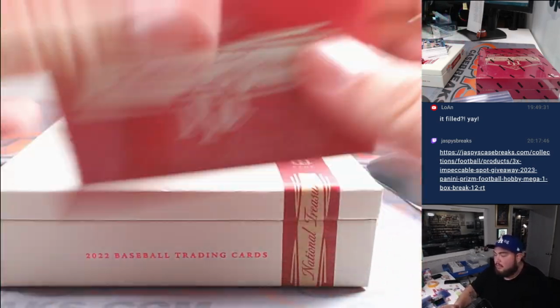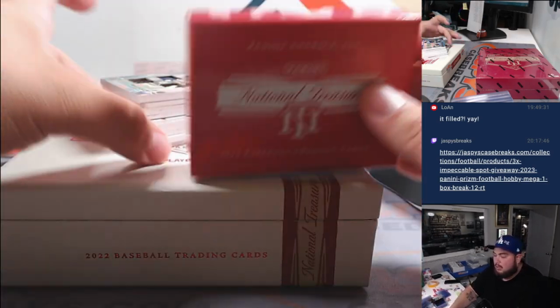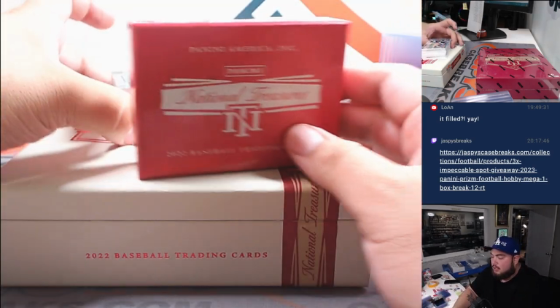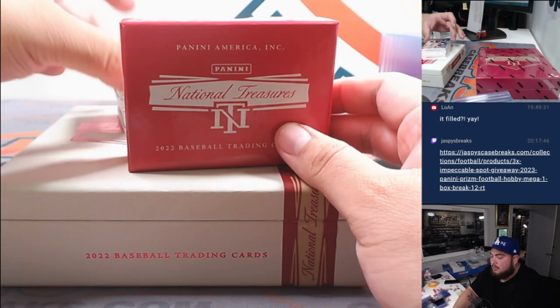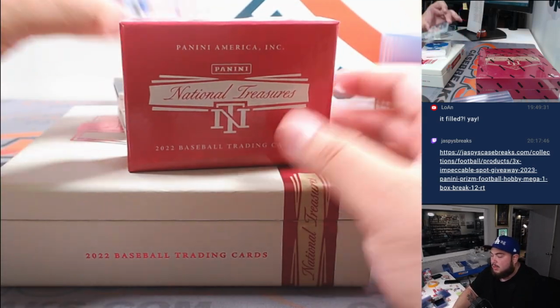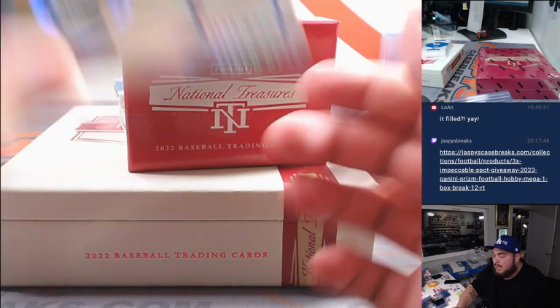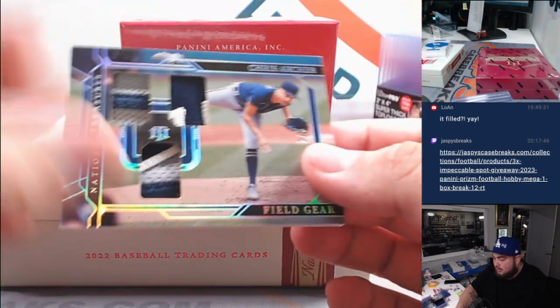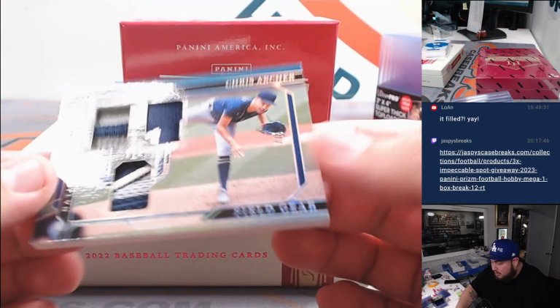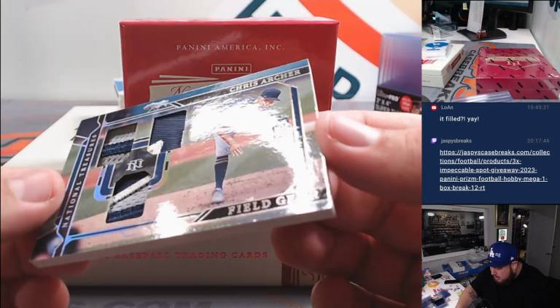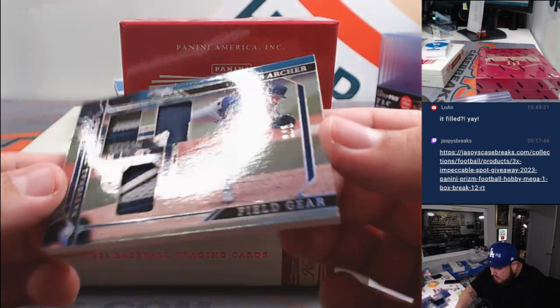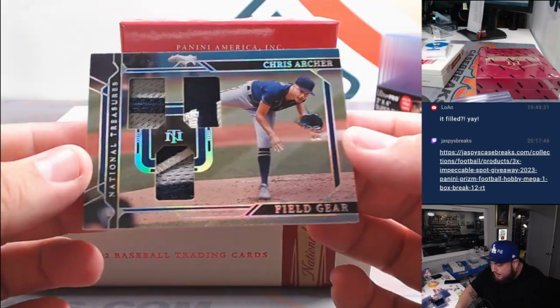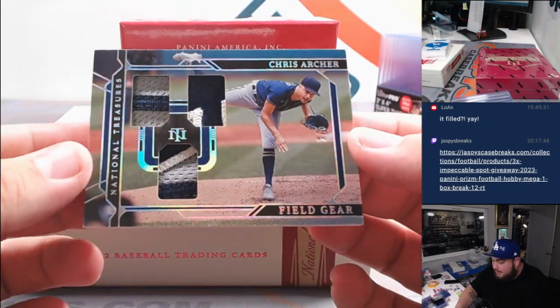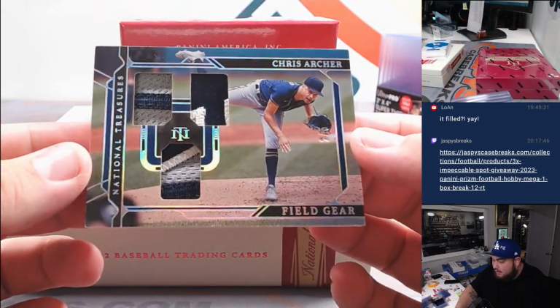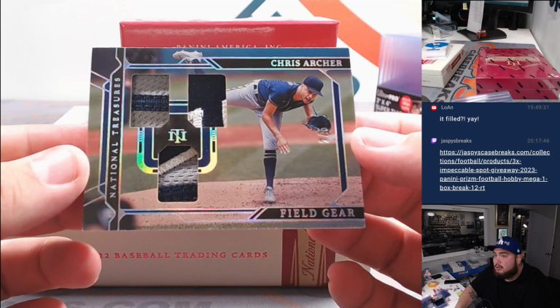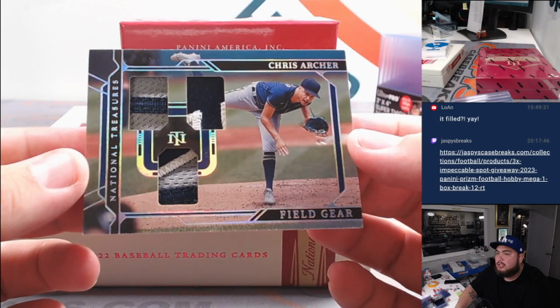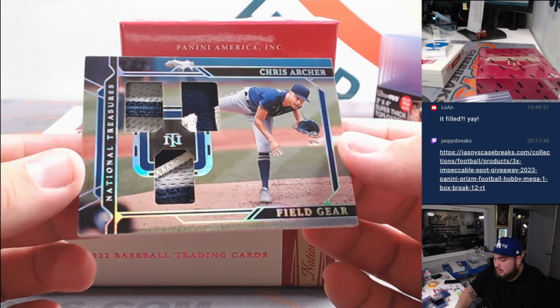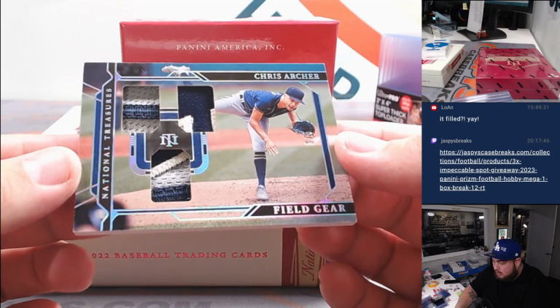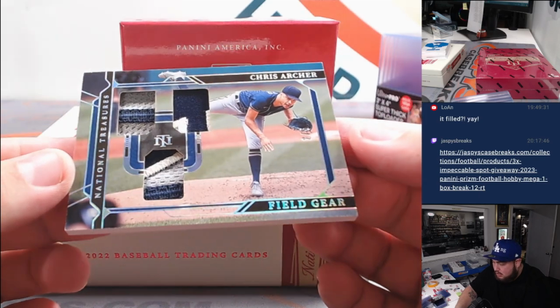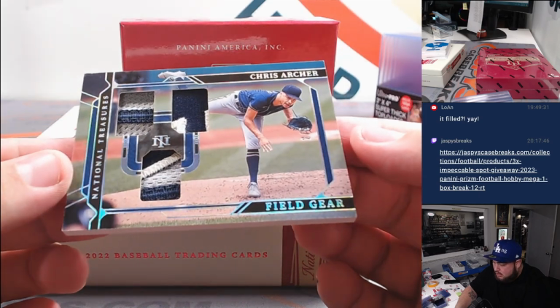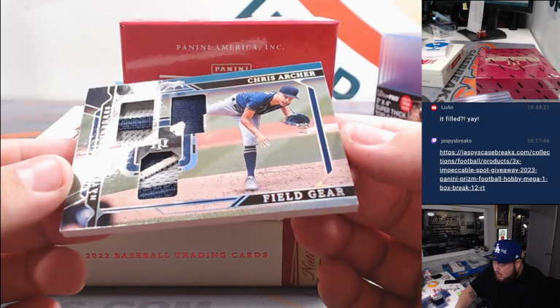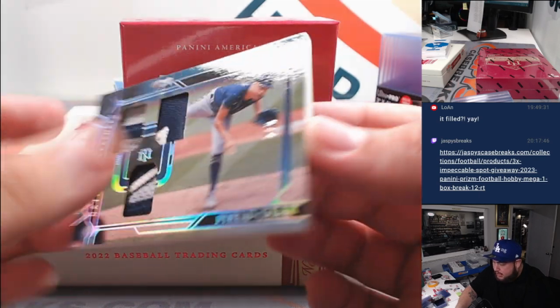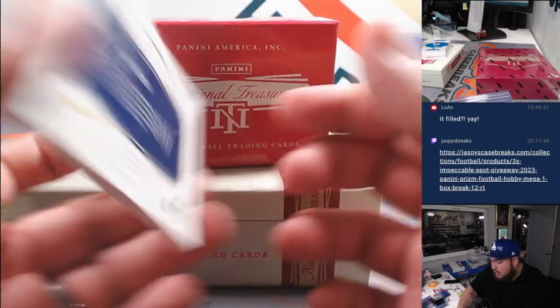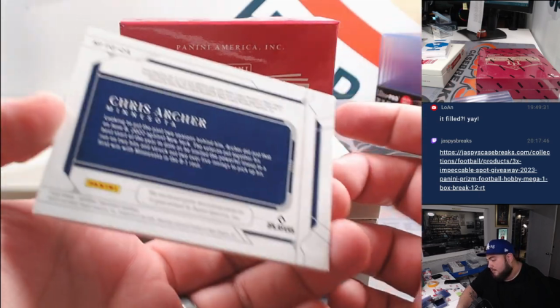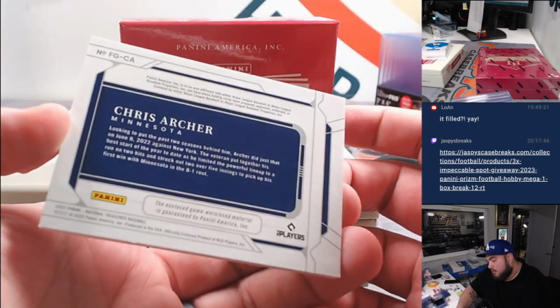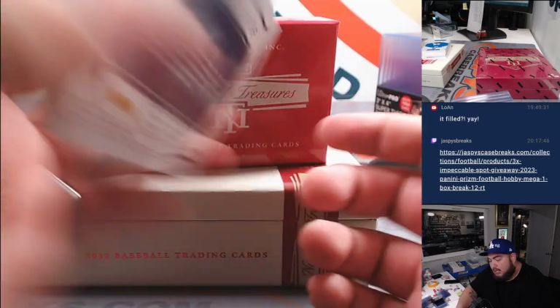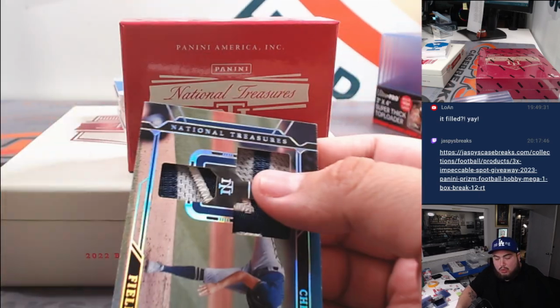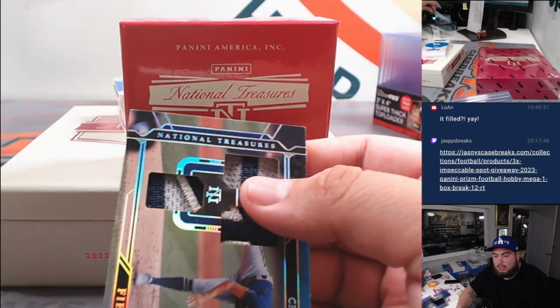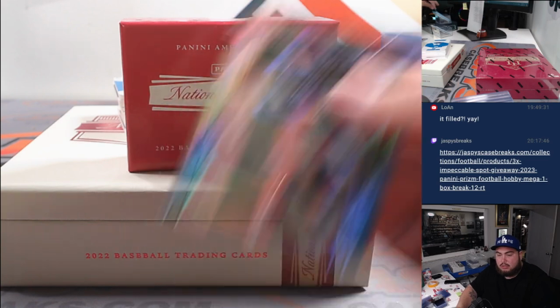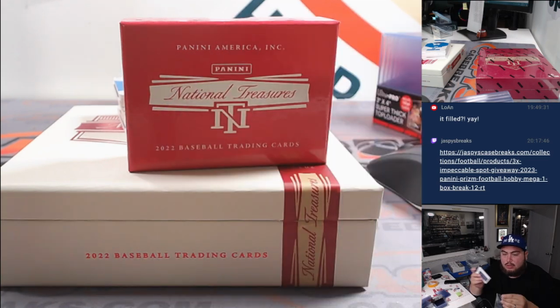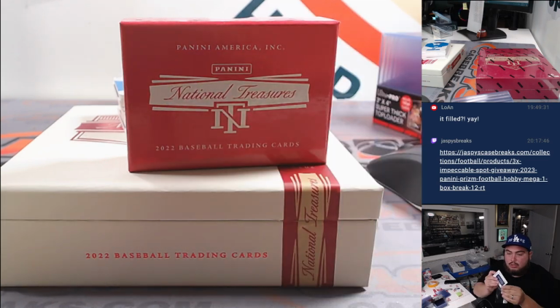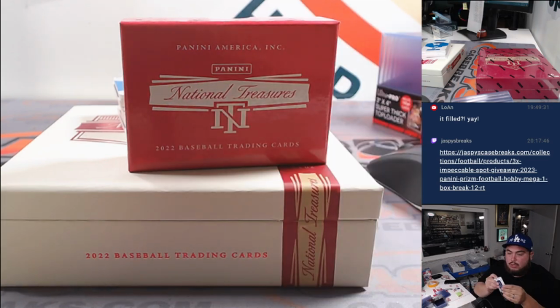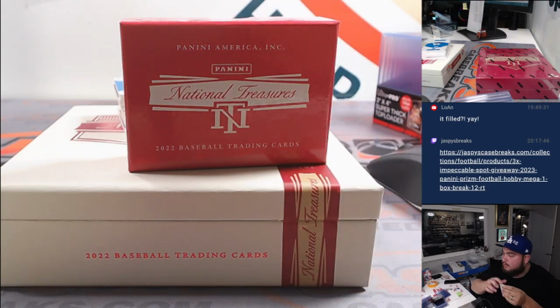Let's see what we got — nice patches coming up. Two out of five Field Gear, Chris Archer. That is for Minnesota. Quinn's going to Oliver.